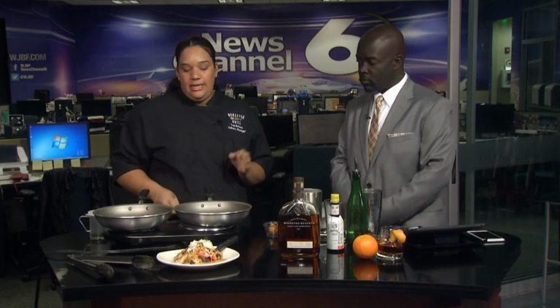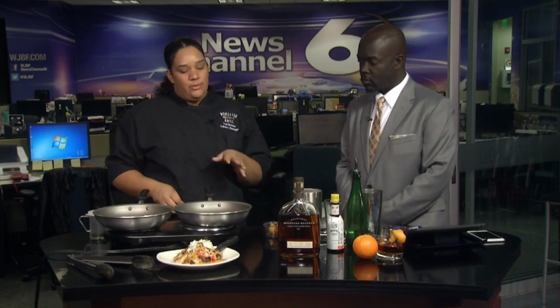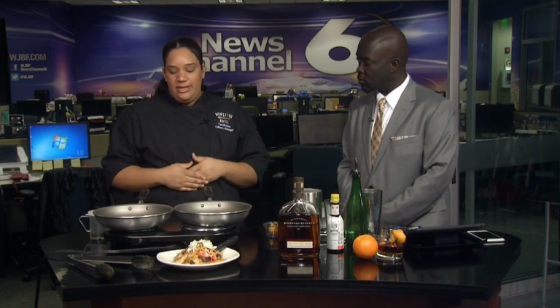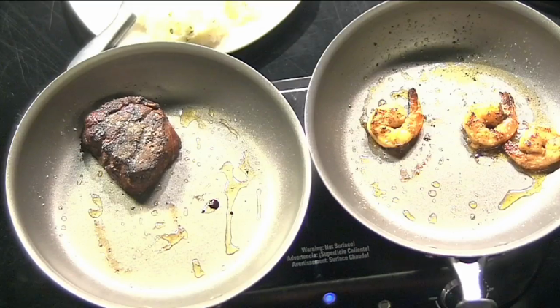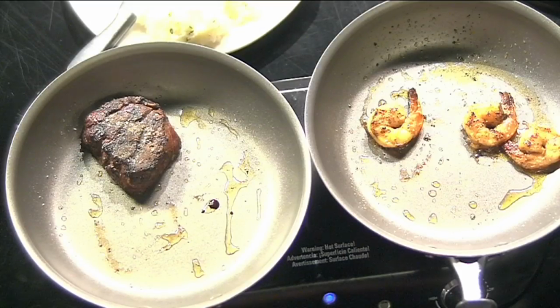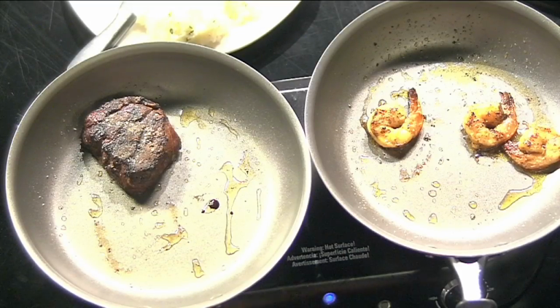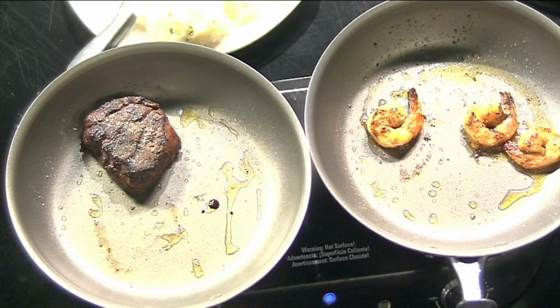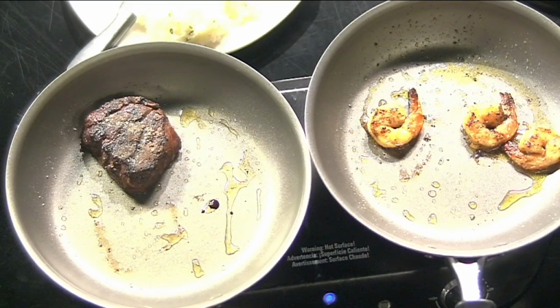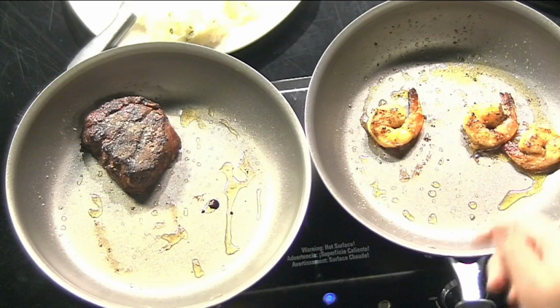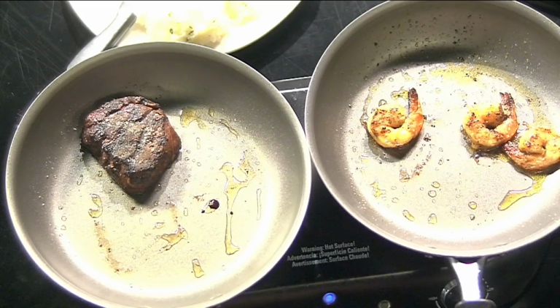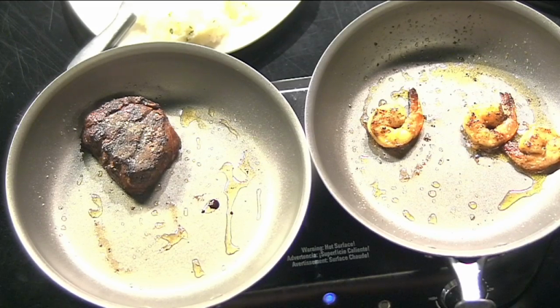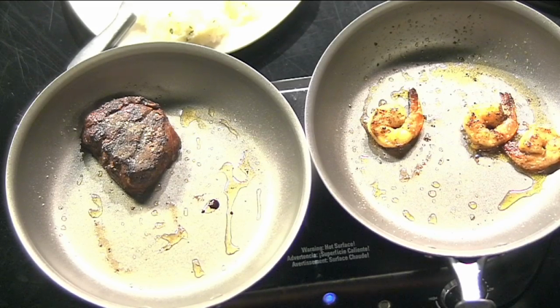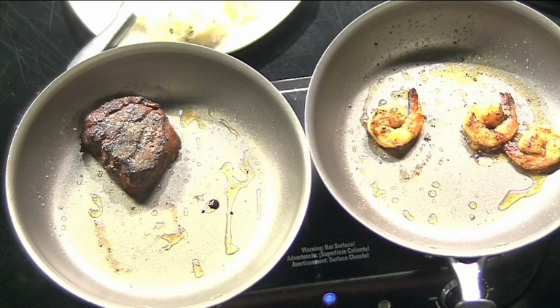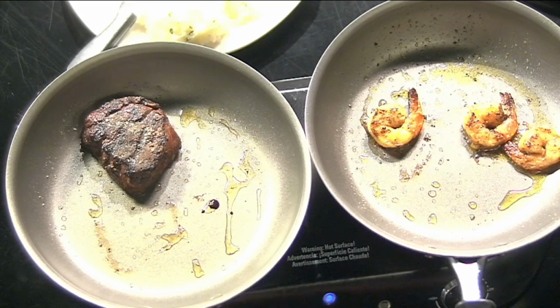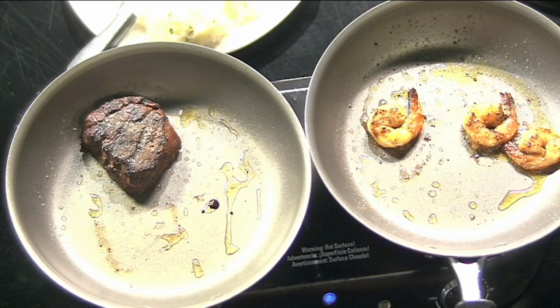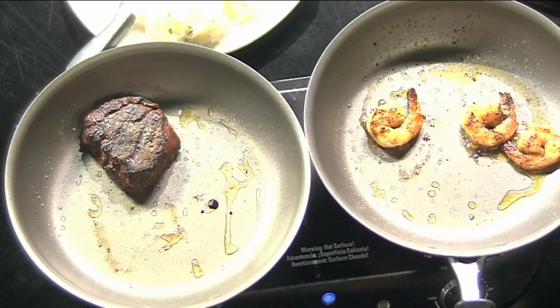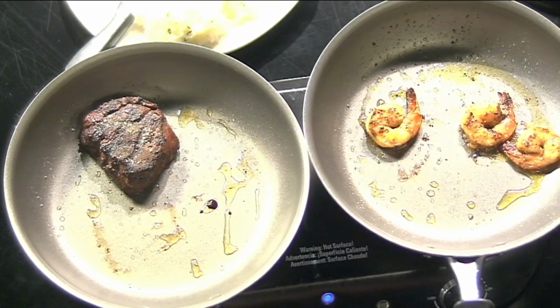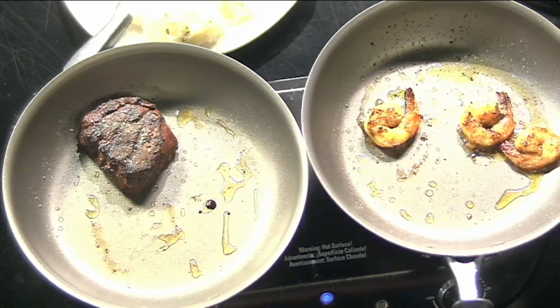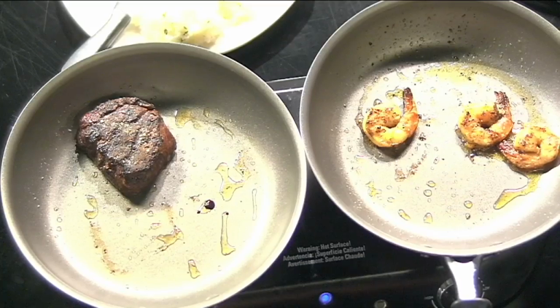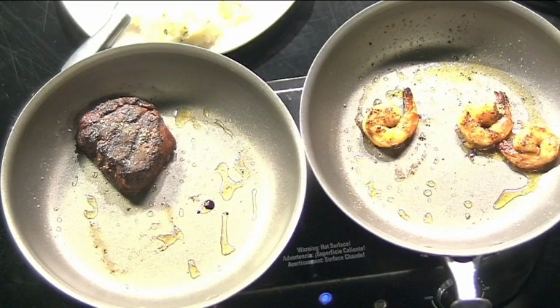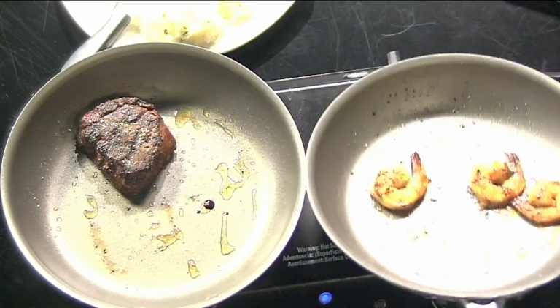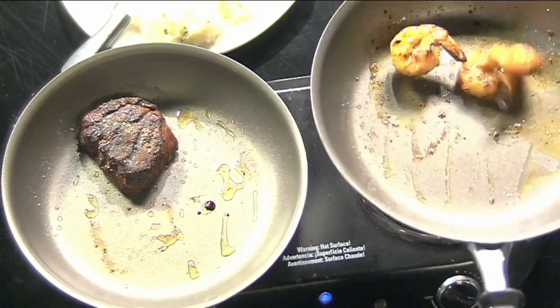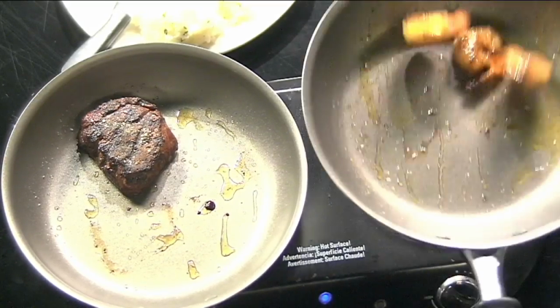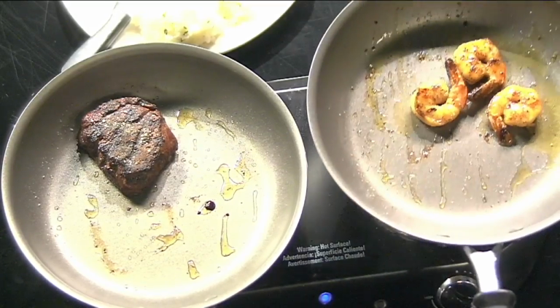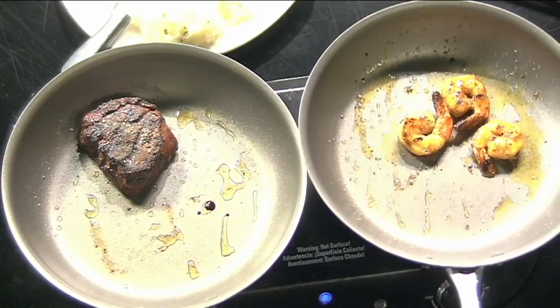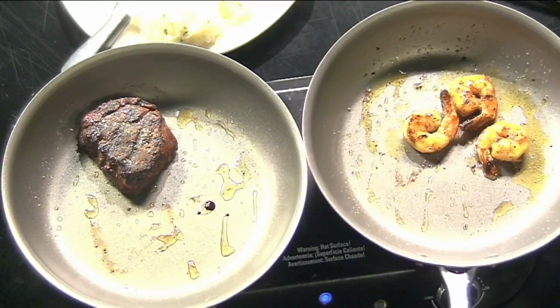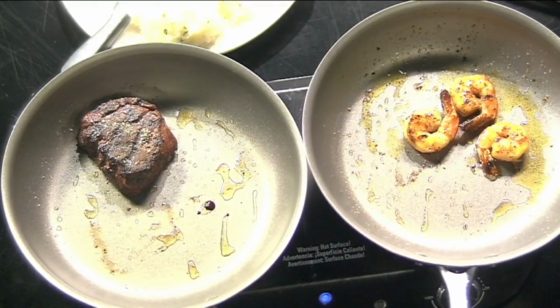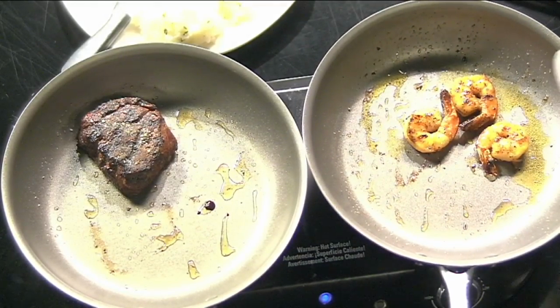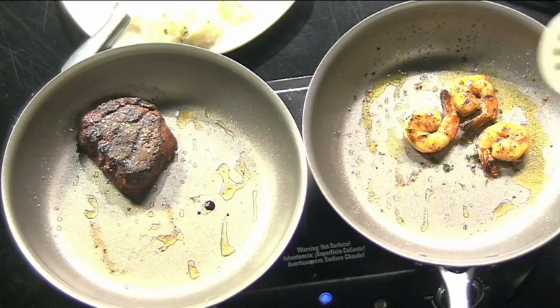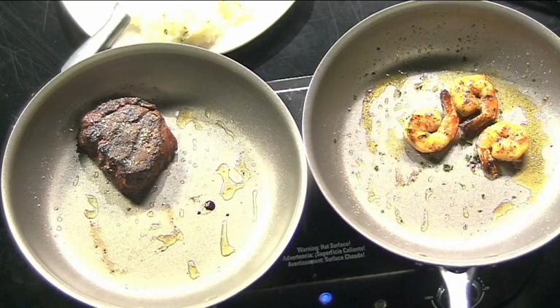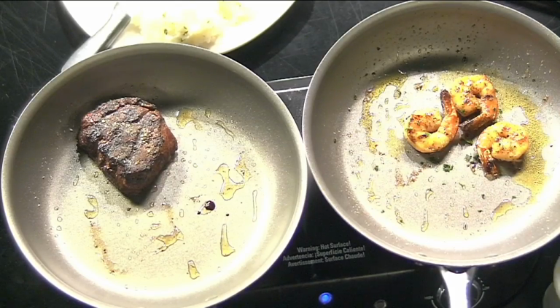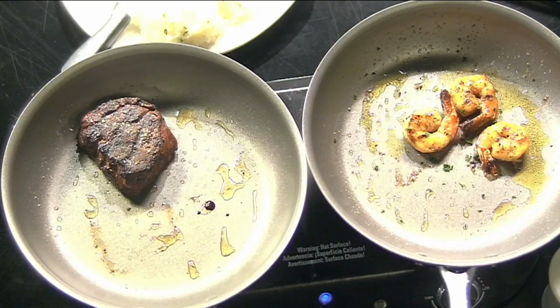And then while we're working on that, my steak has already been cooking, so I'm going to go ahead and drop my shrimp in the pan. We're going to cook that for maybe one and a half to two minutes on each side. And then while we're waiting on that to finish up, we're going to go ahead and sprinkle some parsley in there, get a little bit of extra flavor.